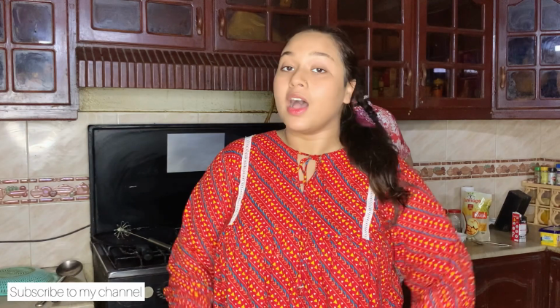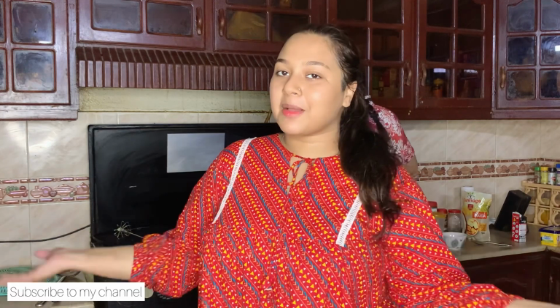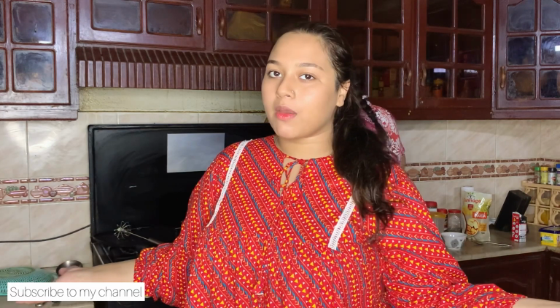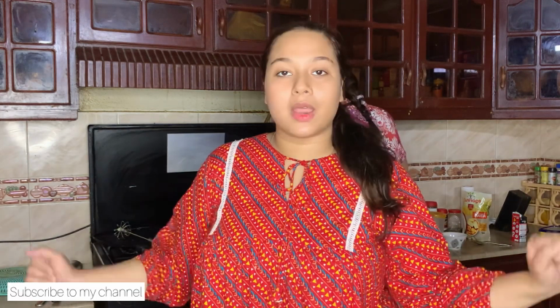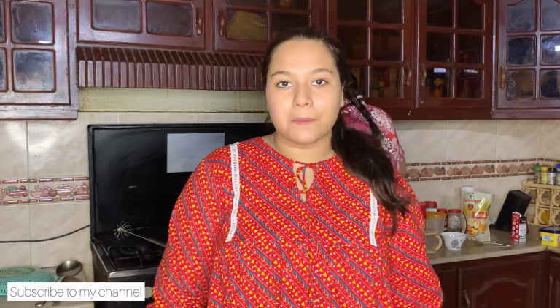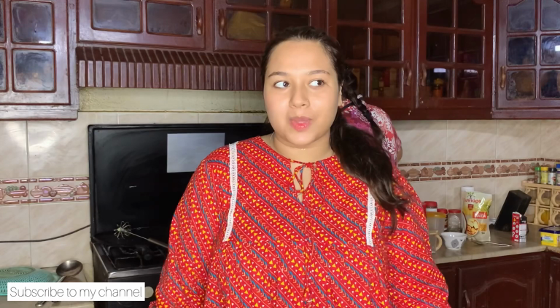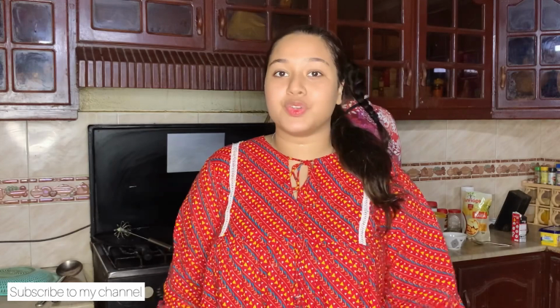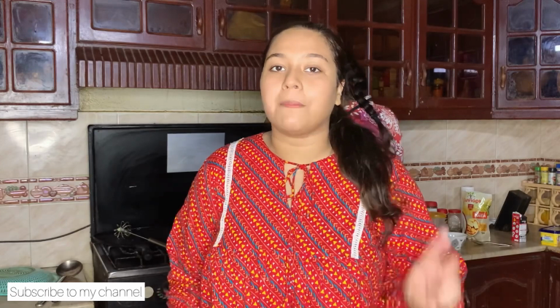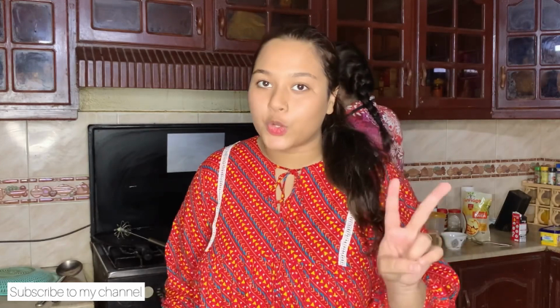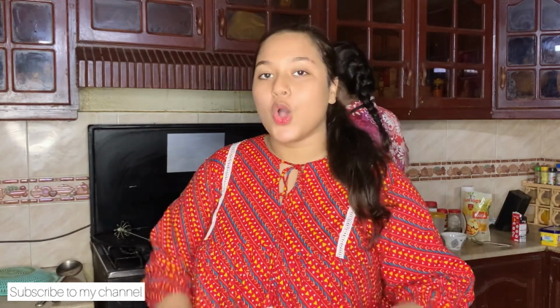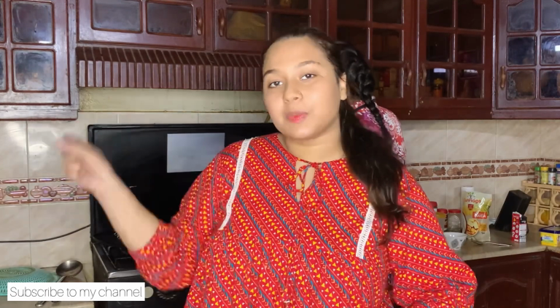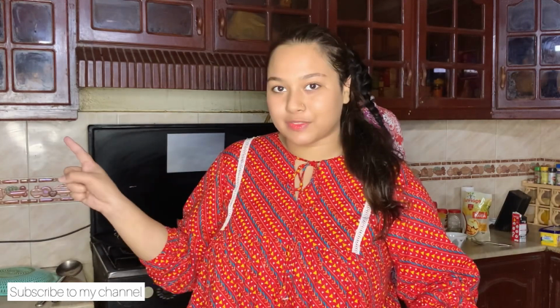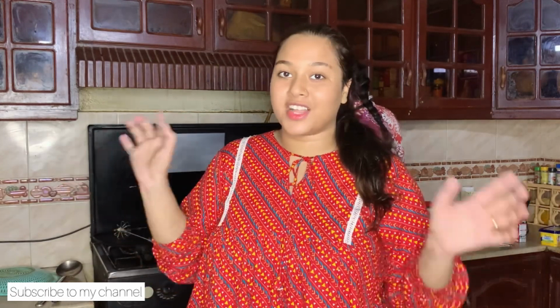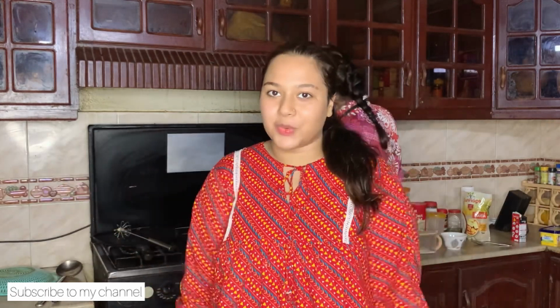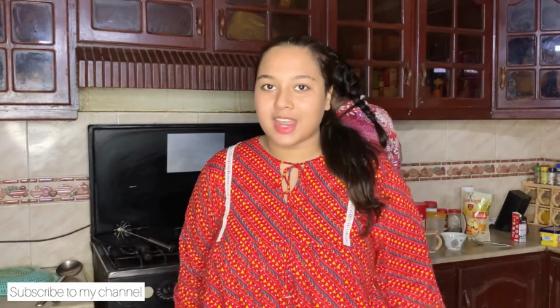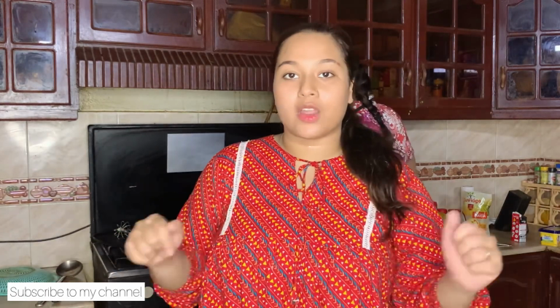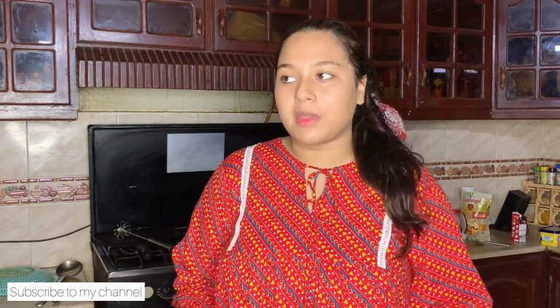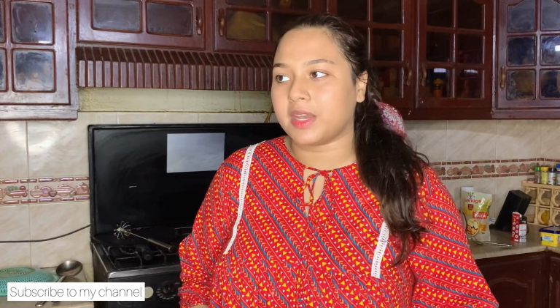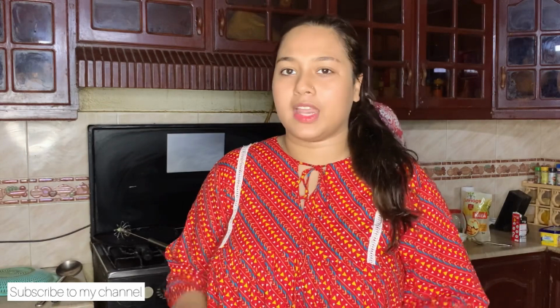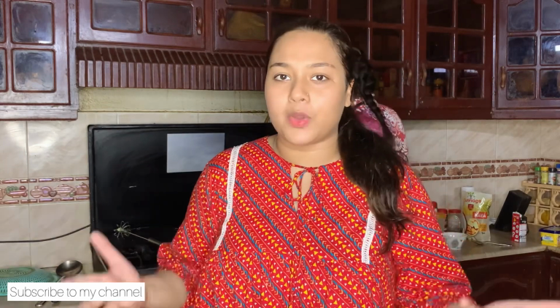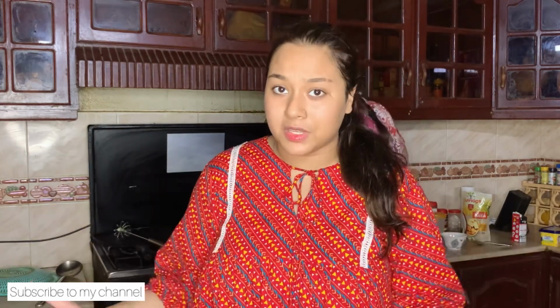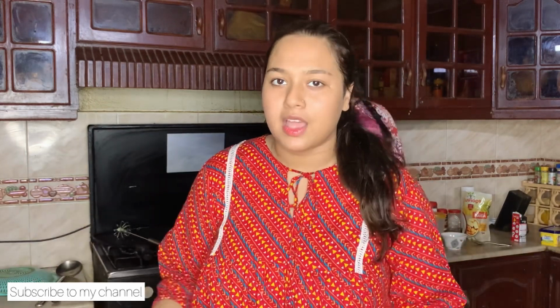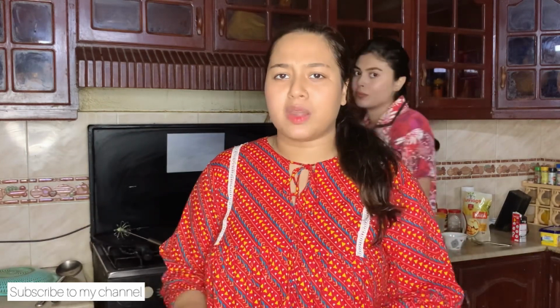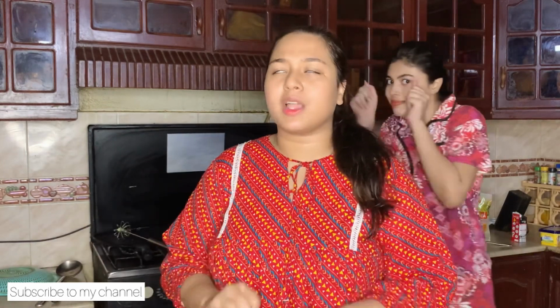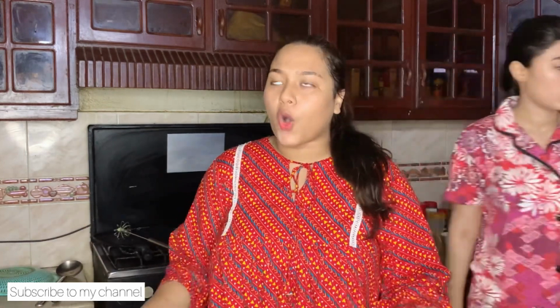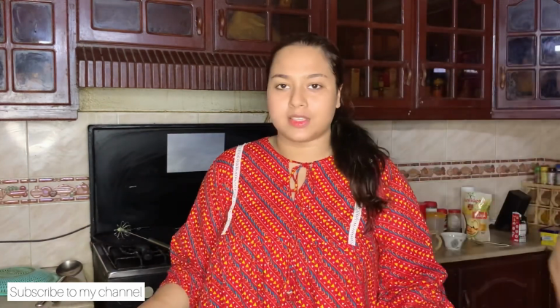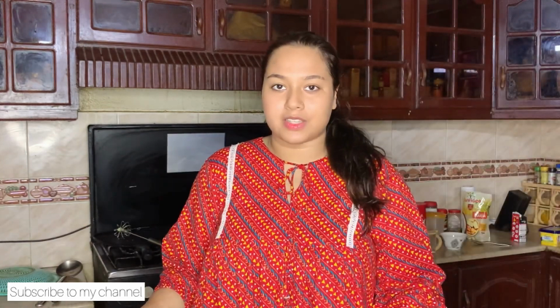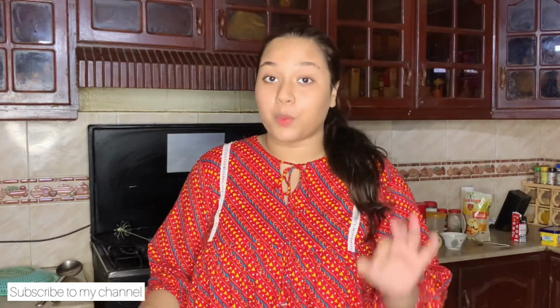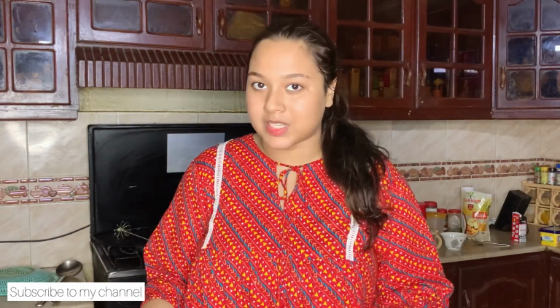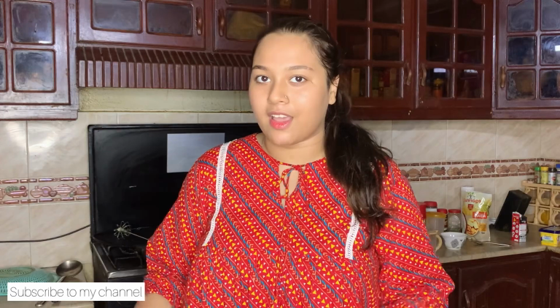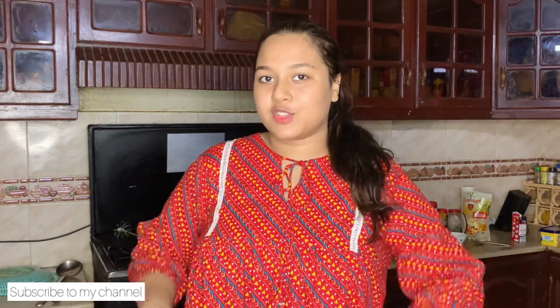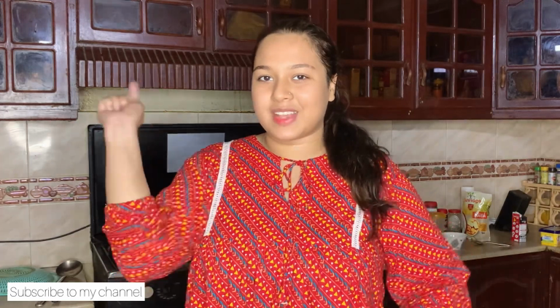Hello everyone and welcome back to my kitchen. This is part 2, the continuation of the previous vlog. And now we are going to make bread pizza. Bread pizza is a very simple and delicious recipe. So let's go on the recipe.